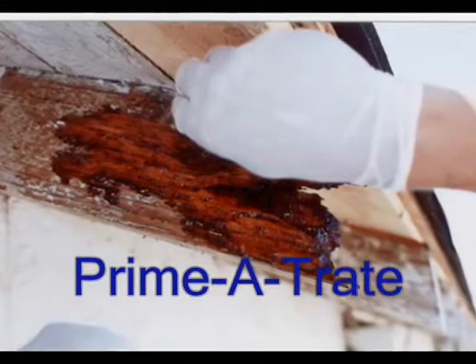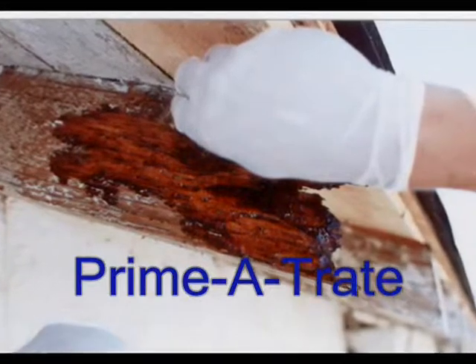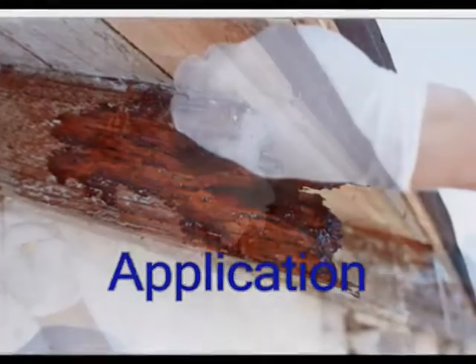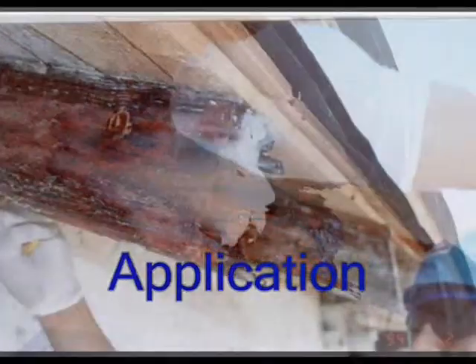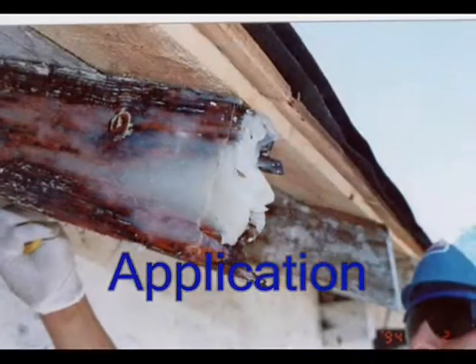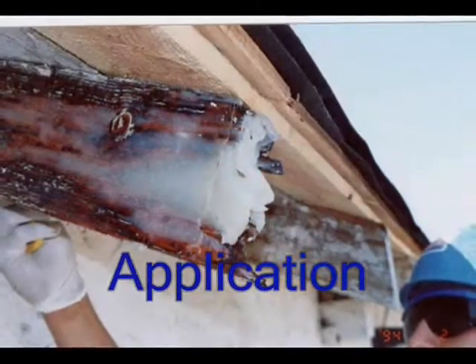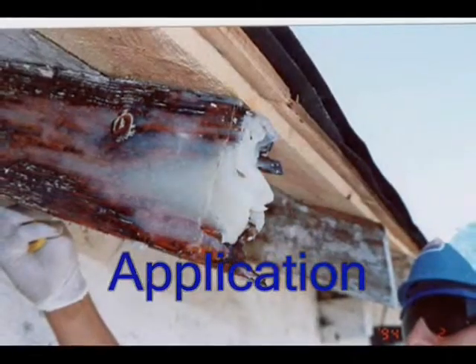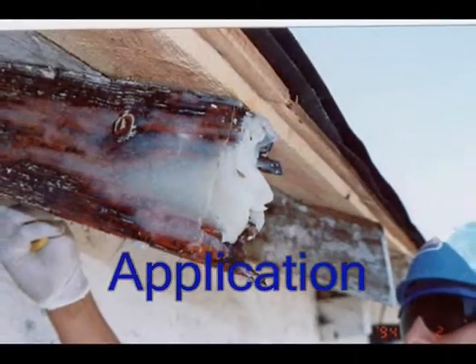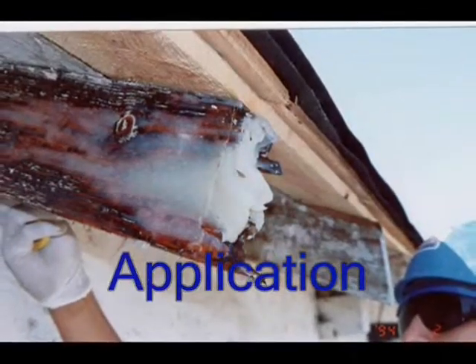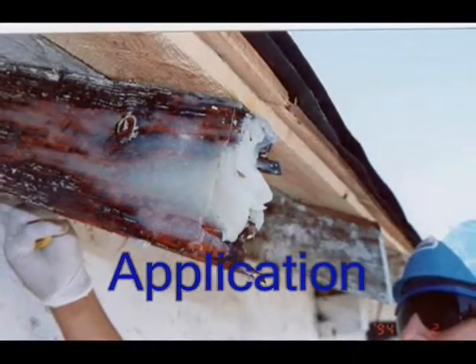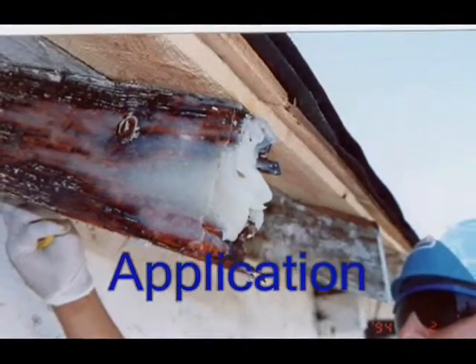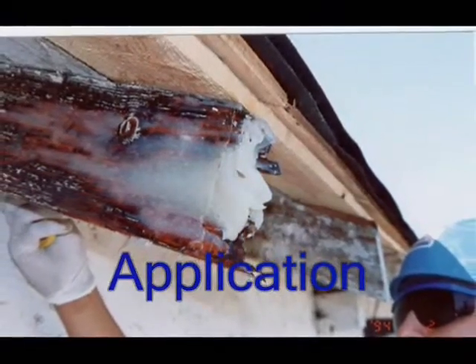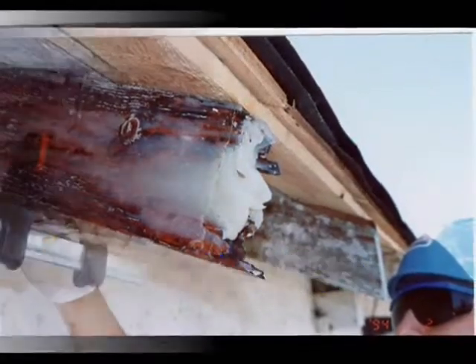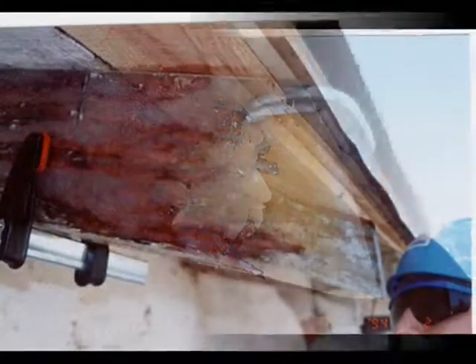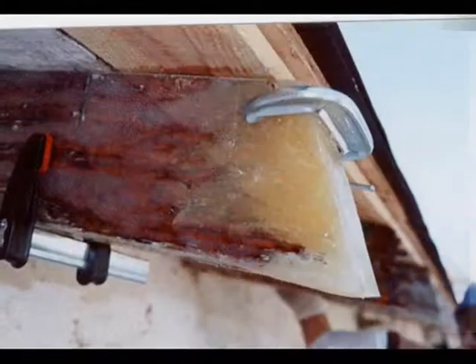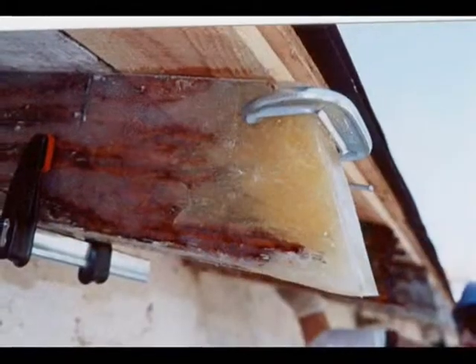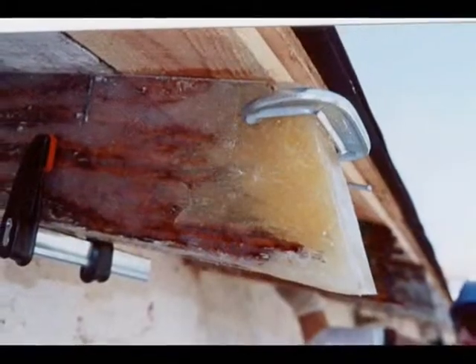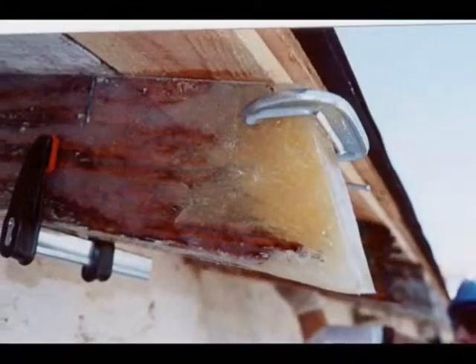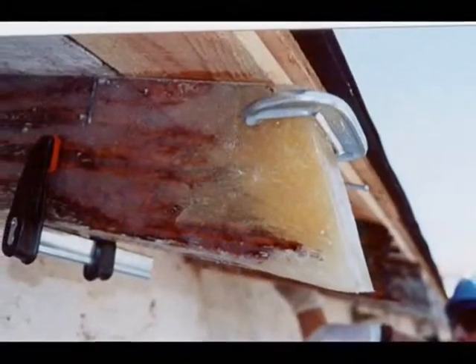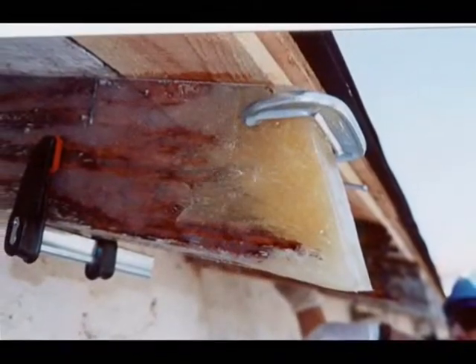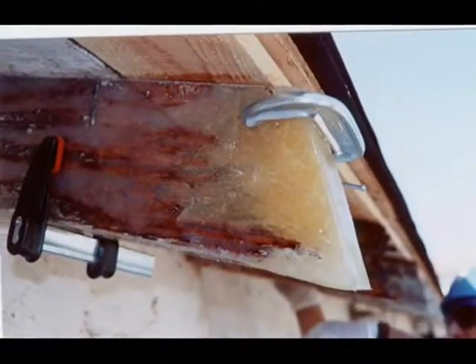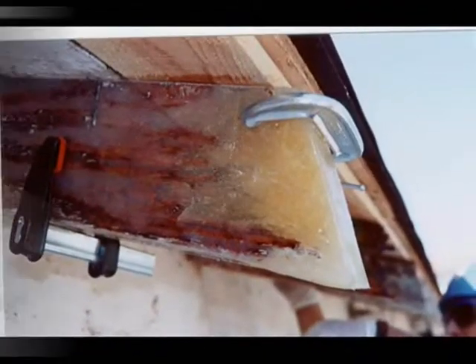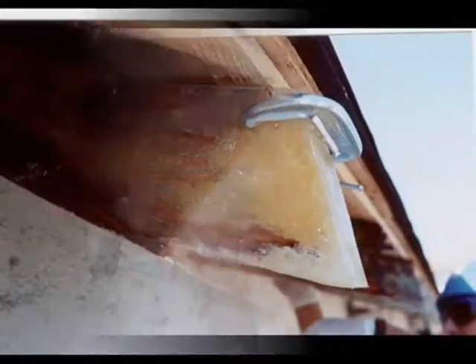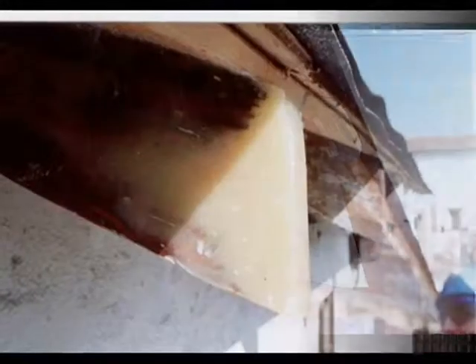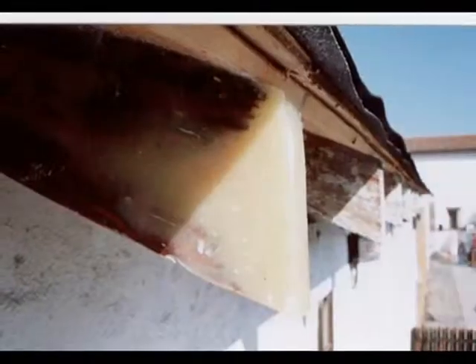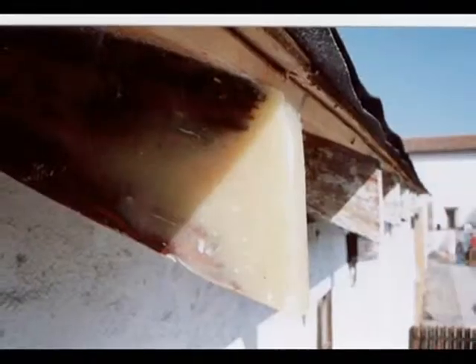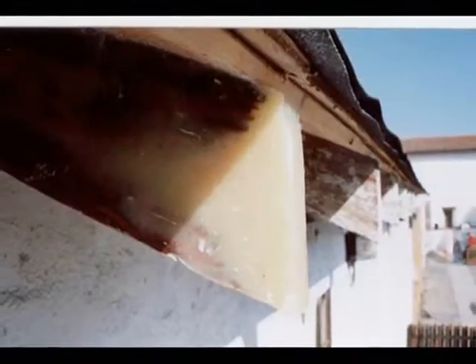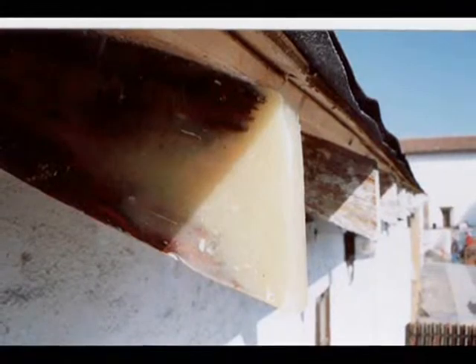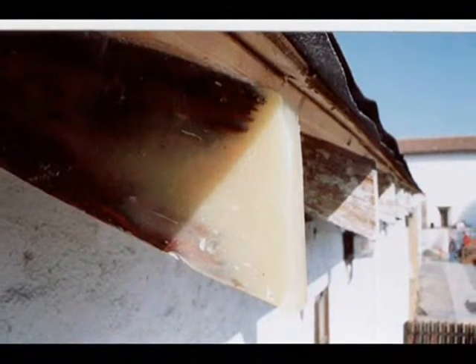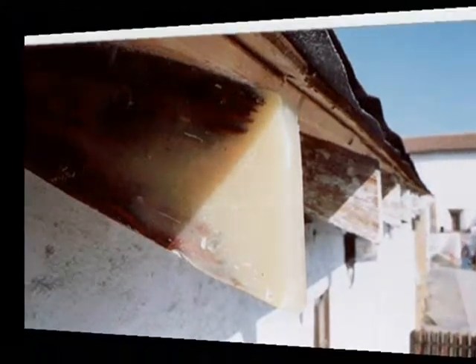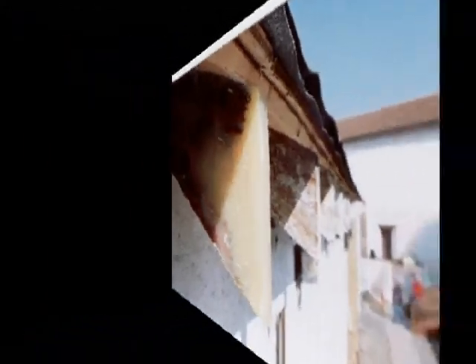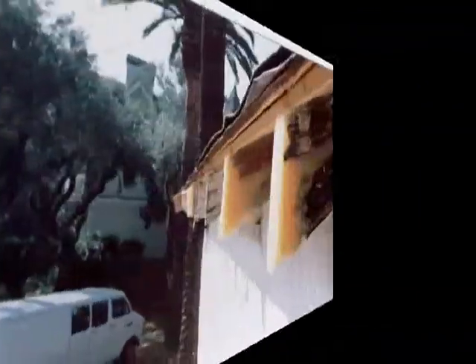Plexiglass forms with a 45-degree angle were built to follow the existing rafter tail. Art 401 does not bond with Plexiglass. After the epoxy cured, the Plexiglass forms were popped off, leaving the original 45-degree angle.